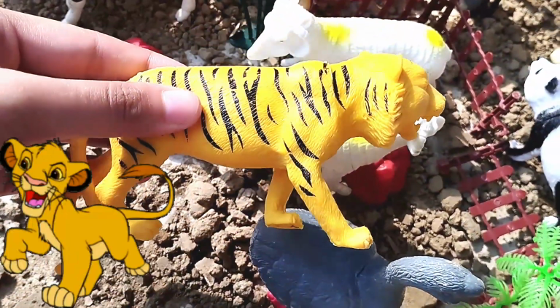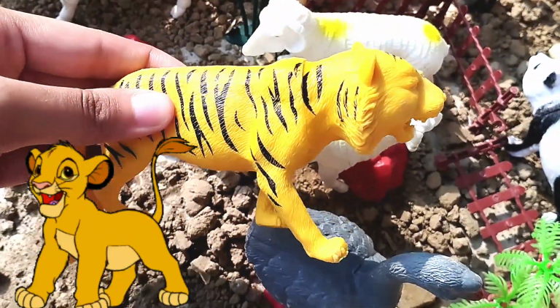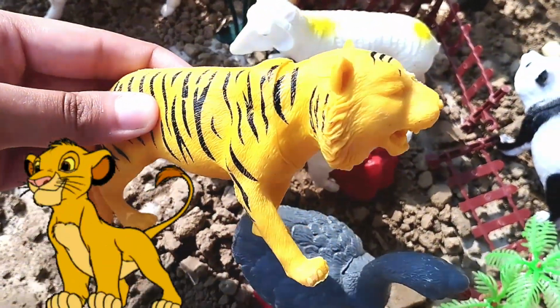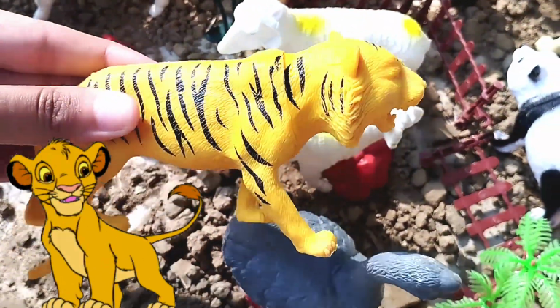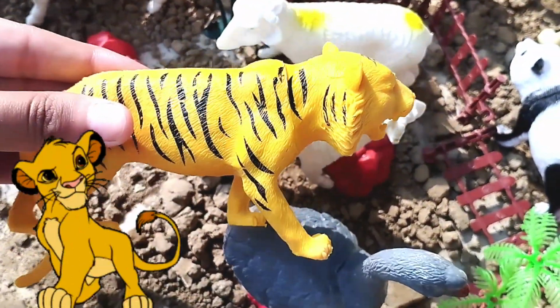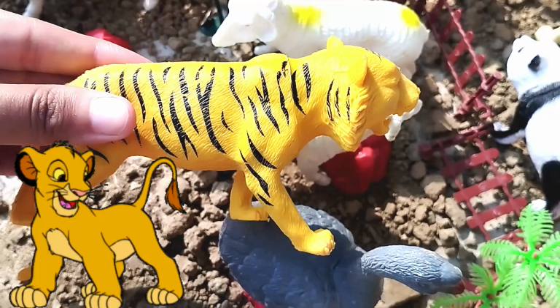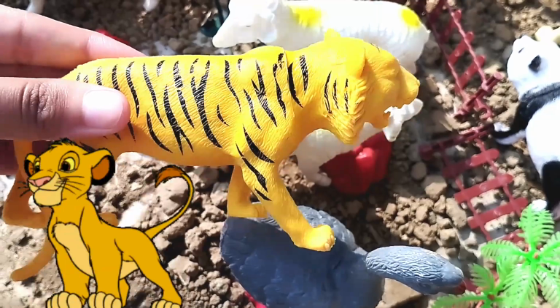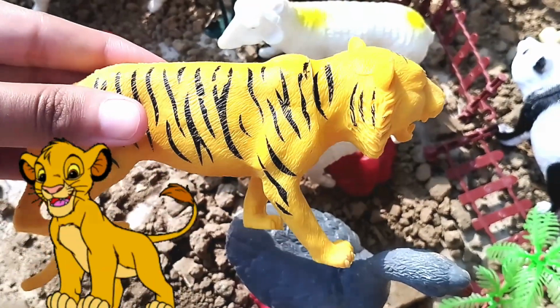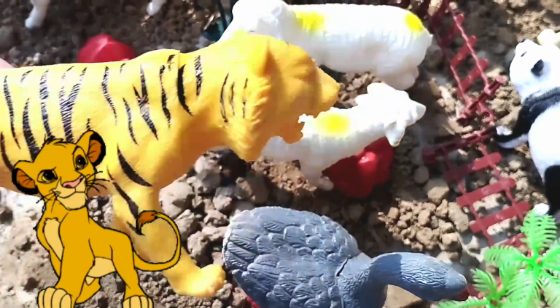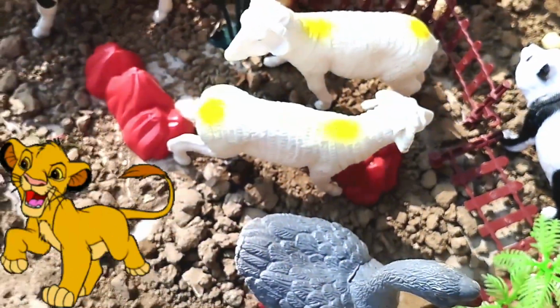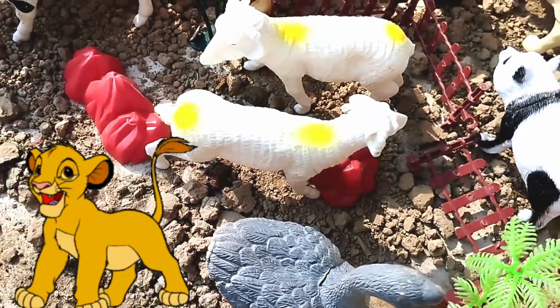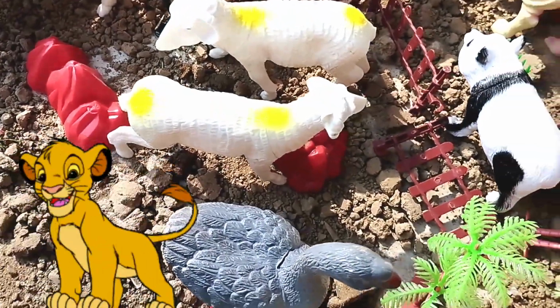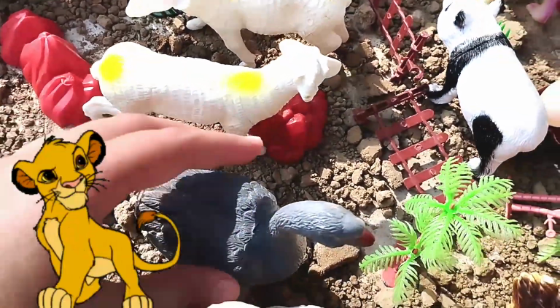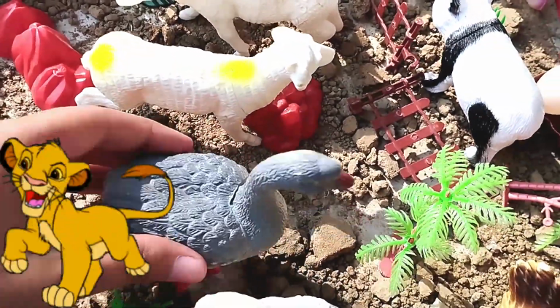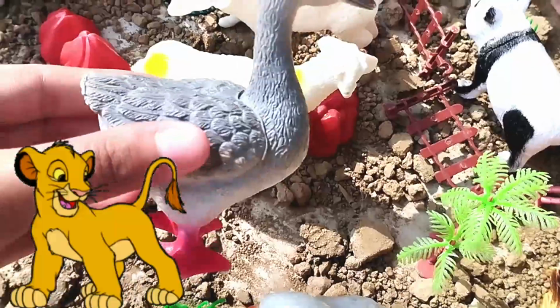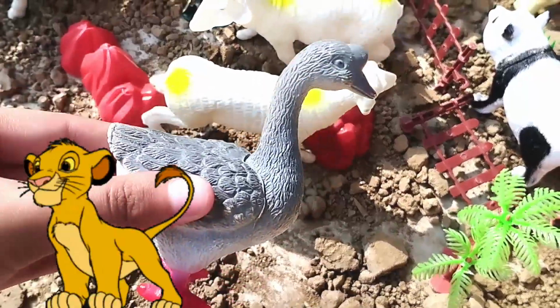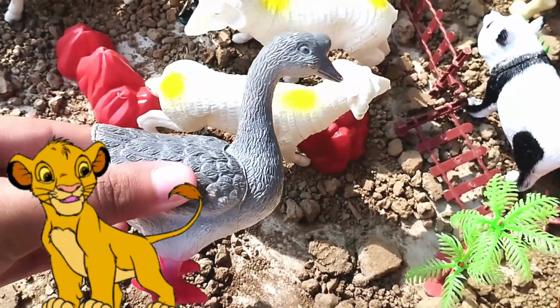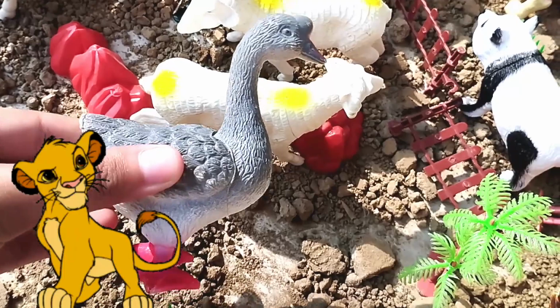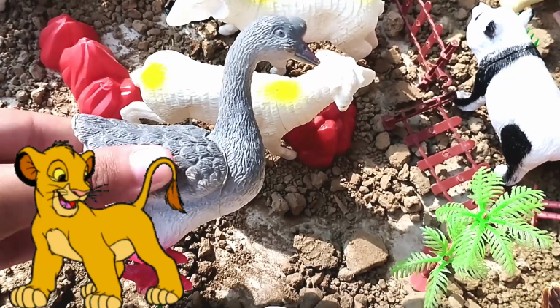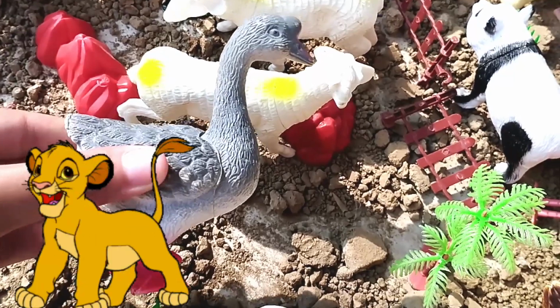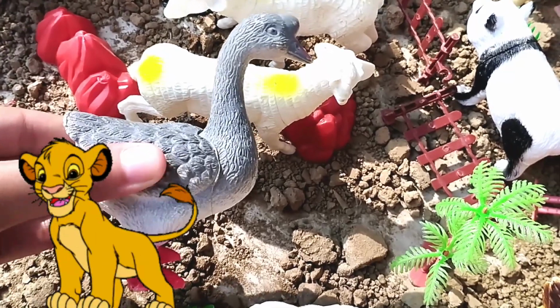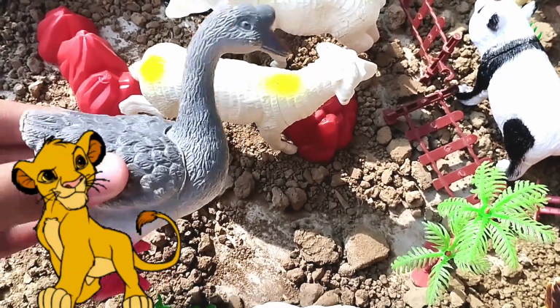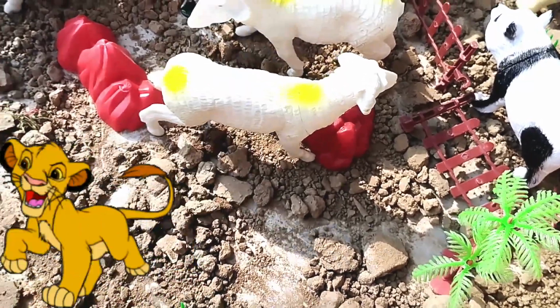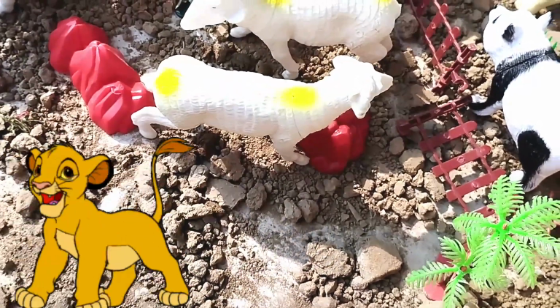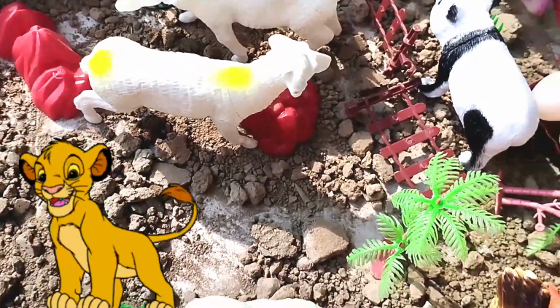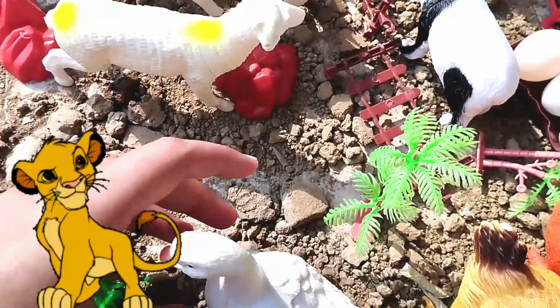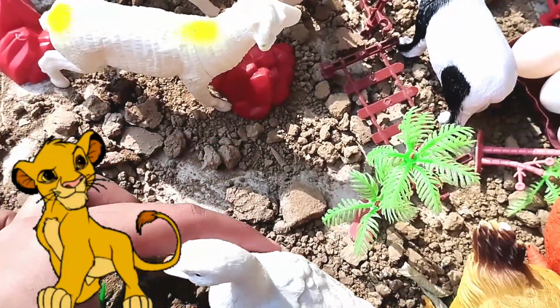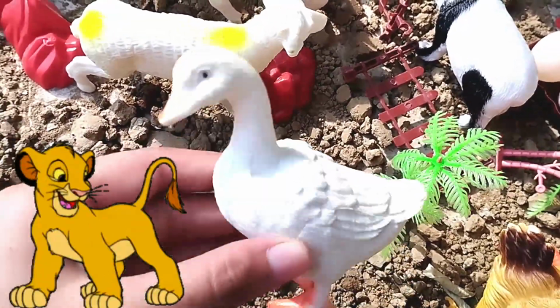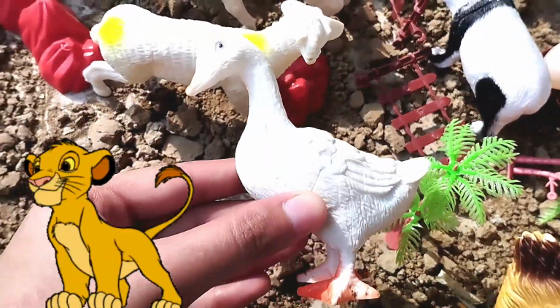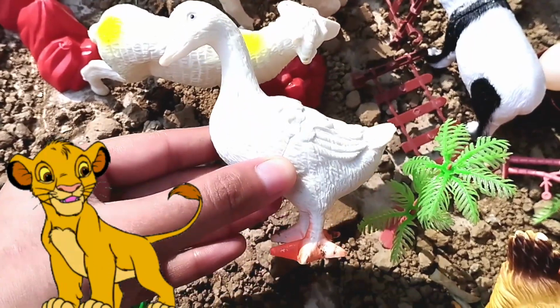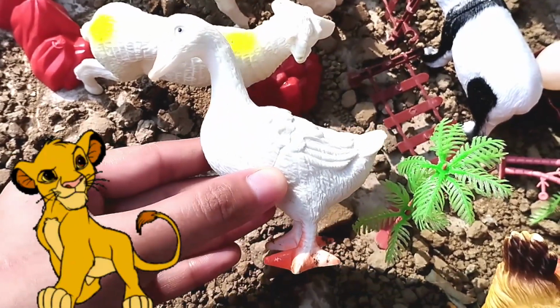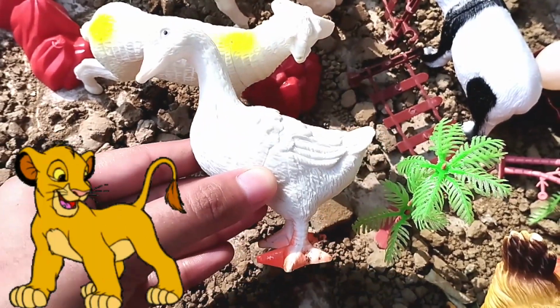This is a duck. E-I-E-I-O. With a quack here and a quack there, here a duck, there a duck. This is a duck. Old MacDonald had a farm. E-I-E-I-O. A white duck.